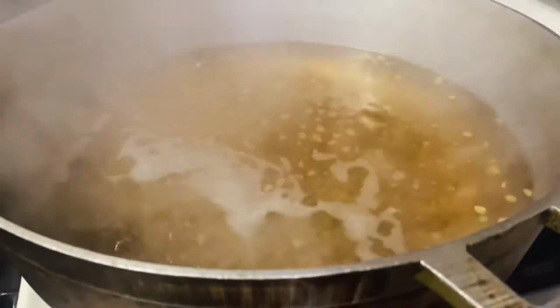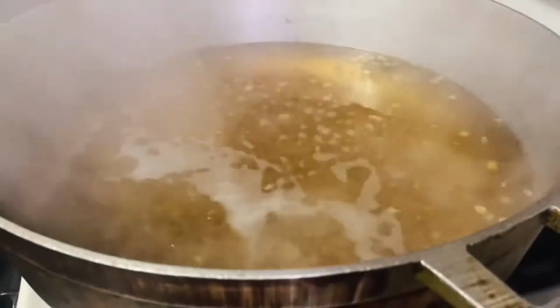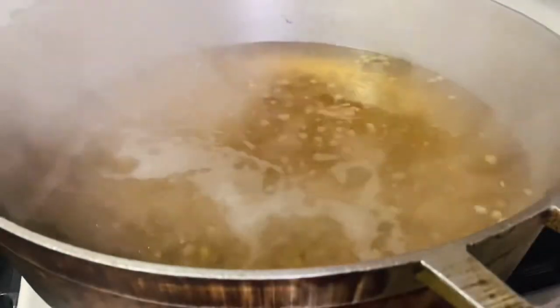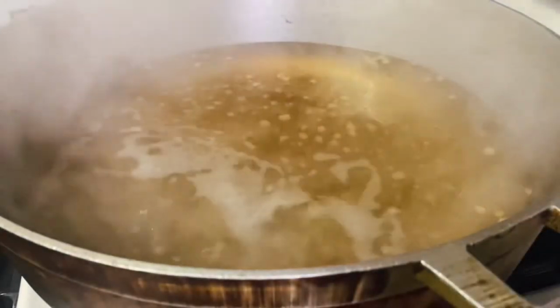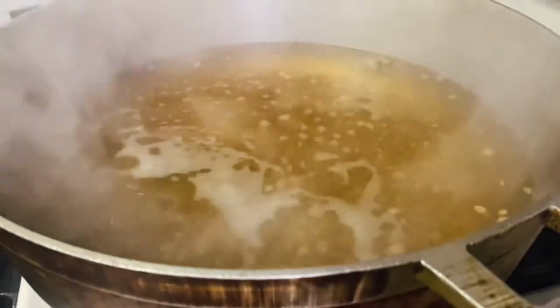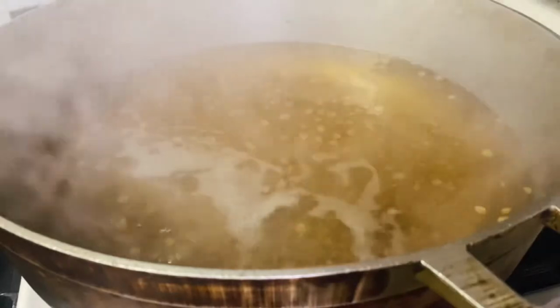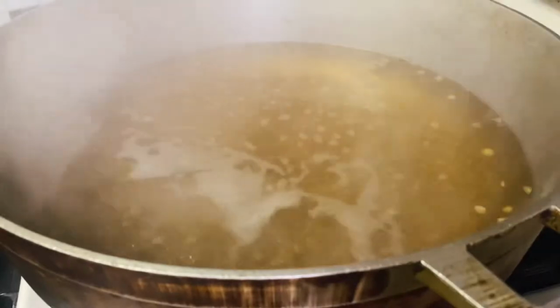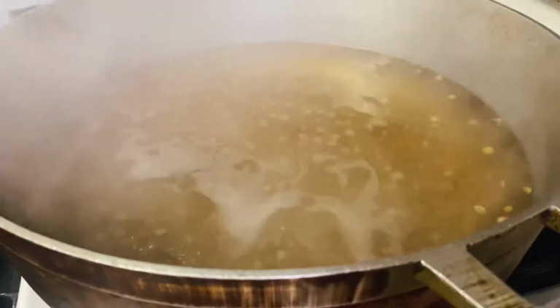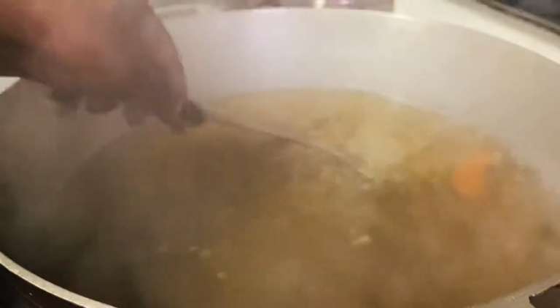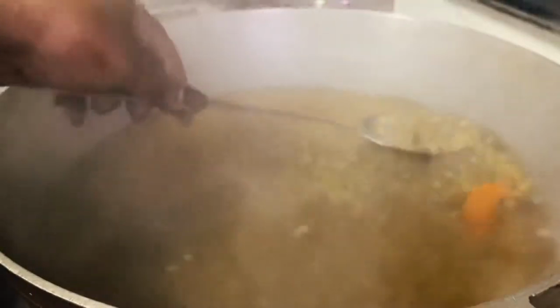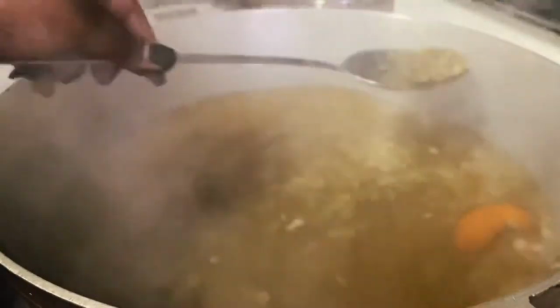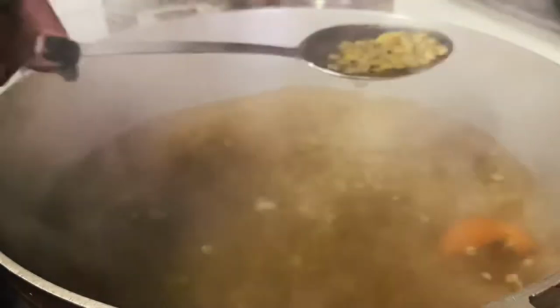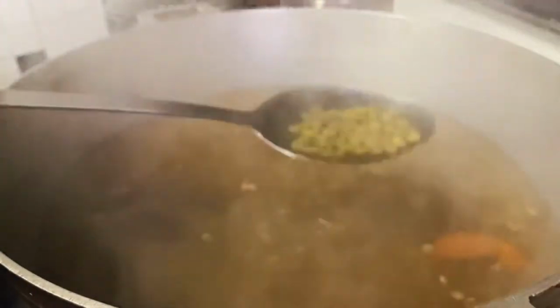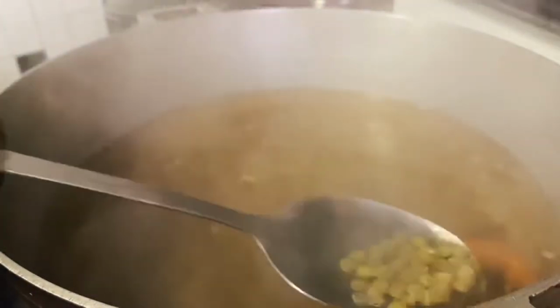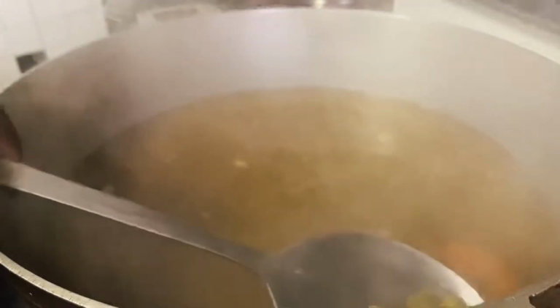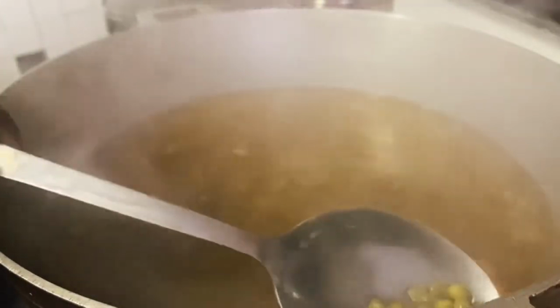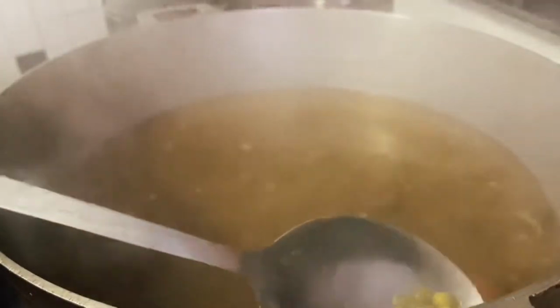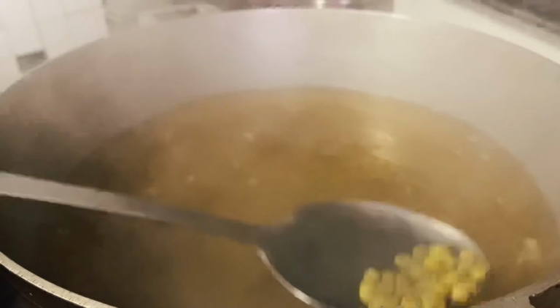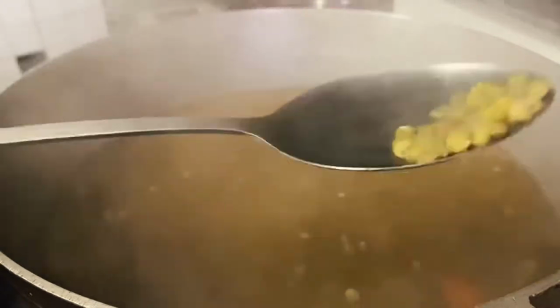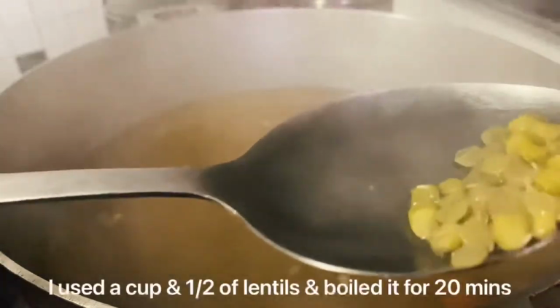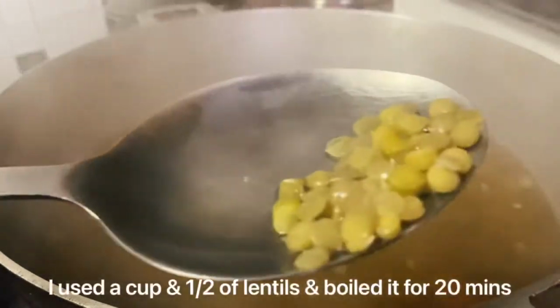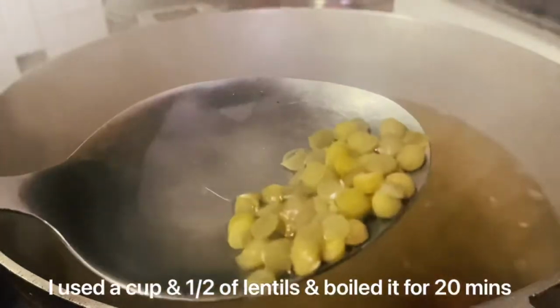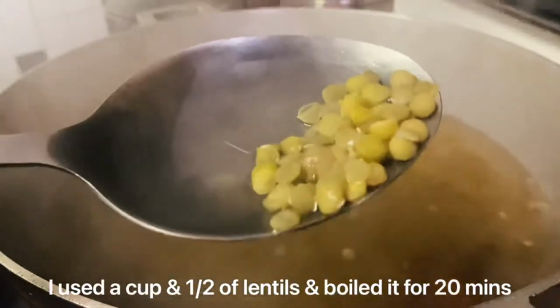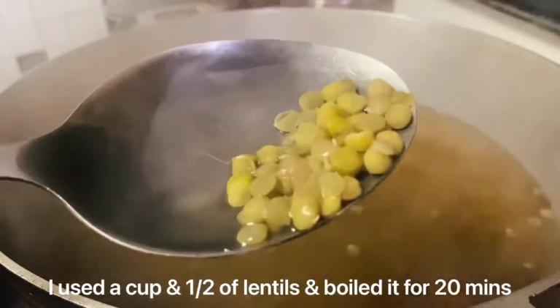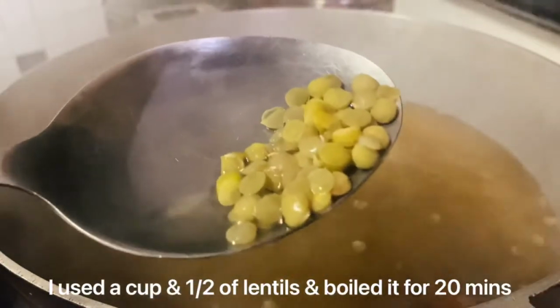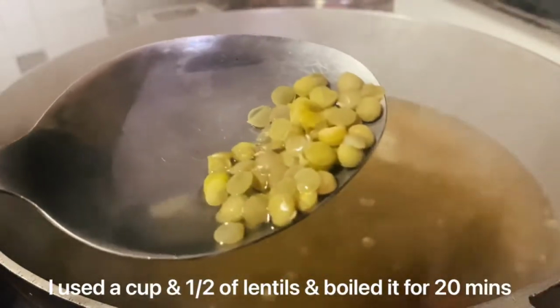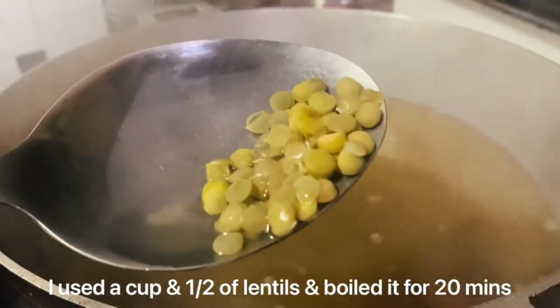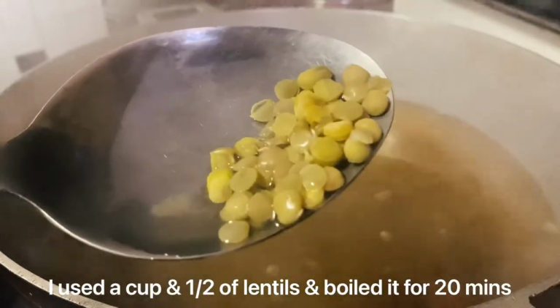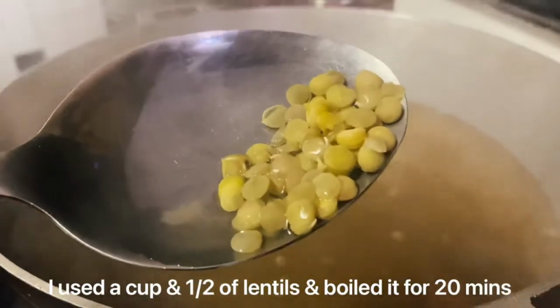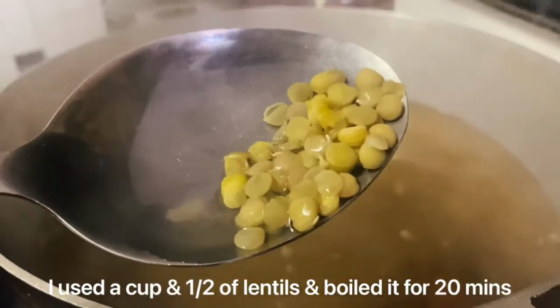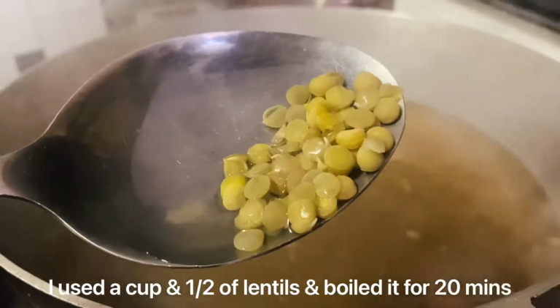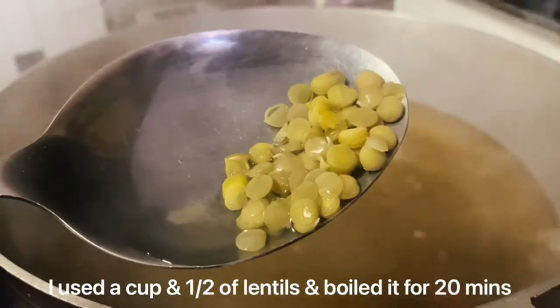I already have some lentil peas in the pot boiling away. You want to let it boil for a couple of minutes until your lentils start to burst, just like you see here.